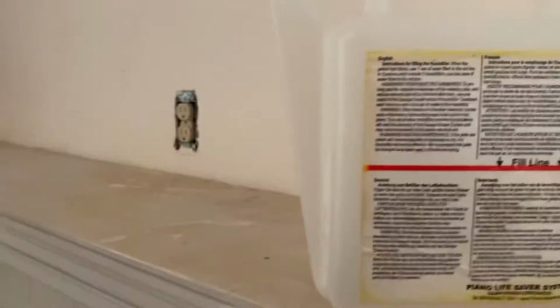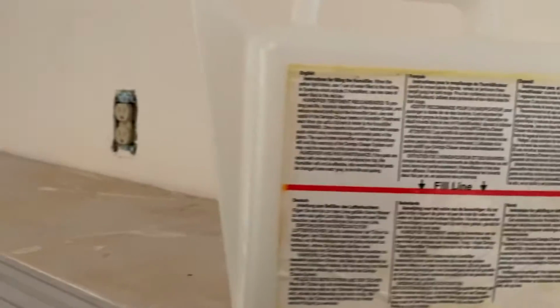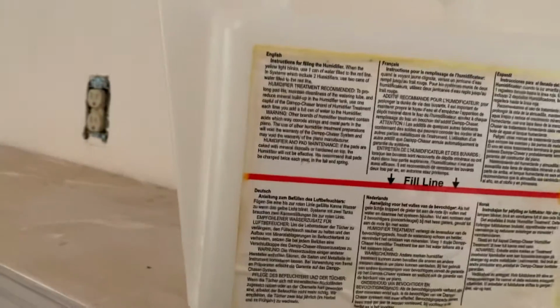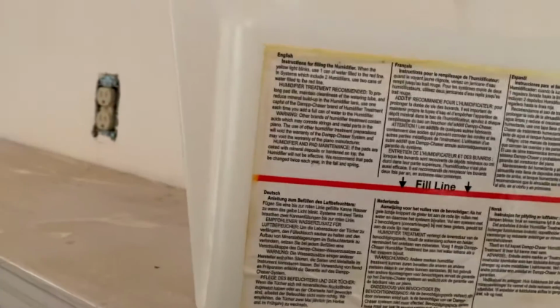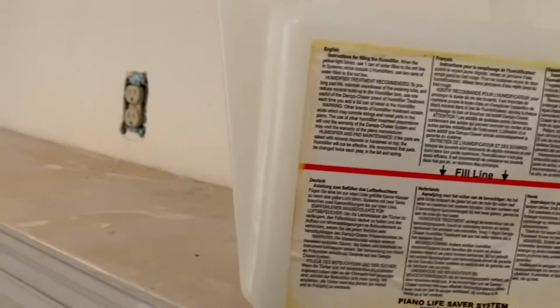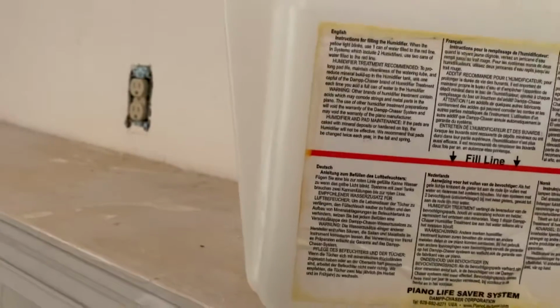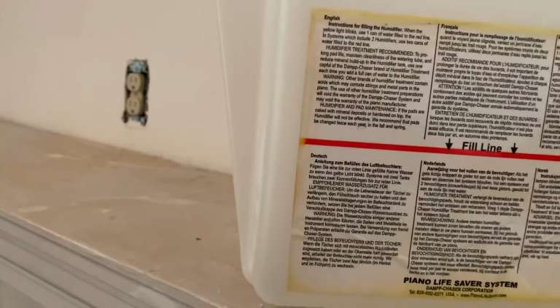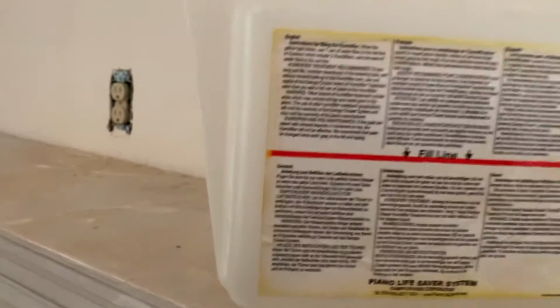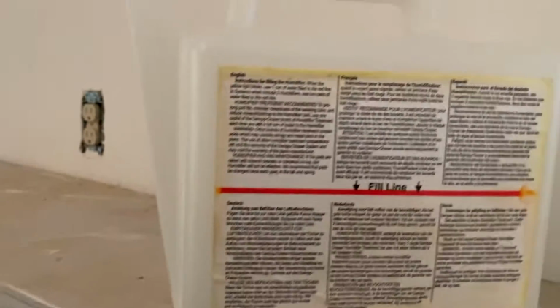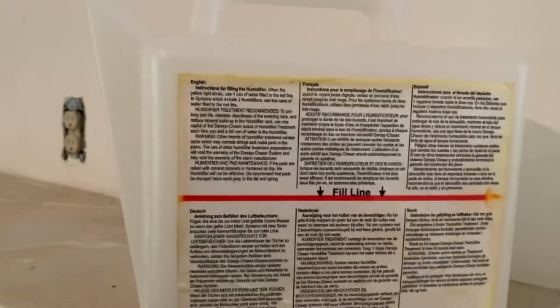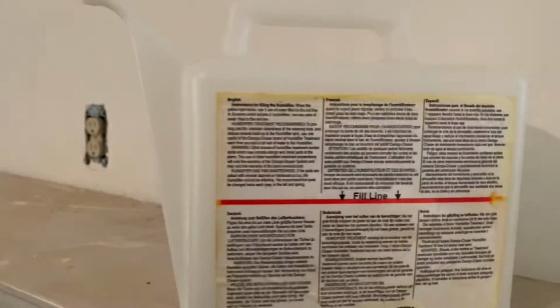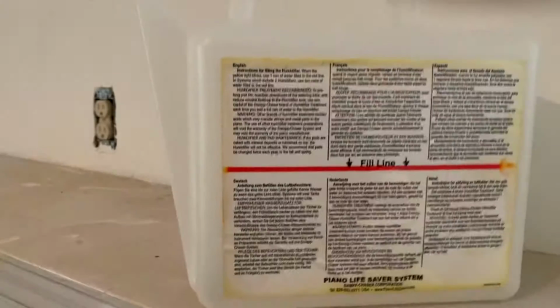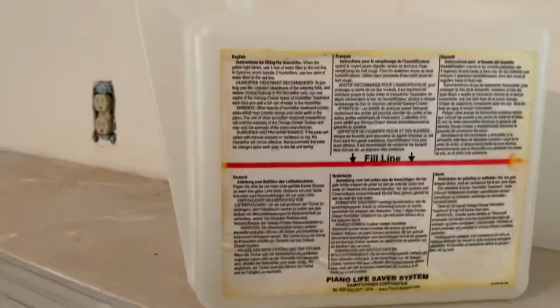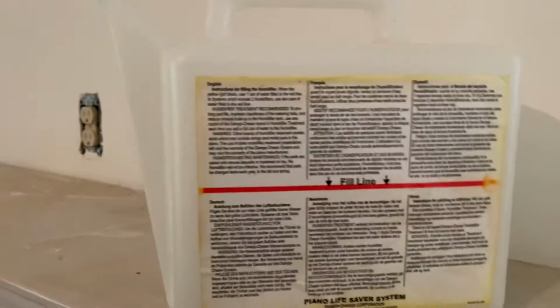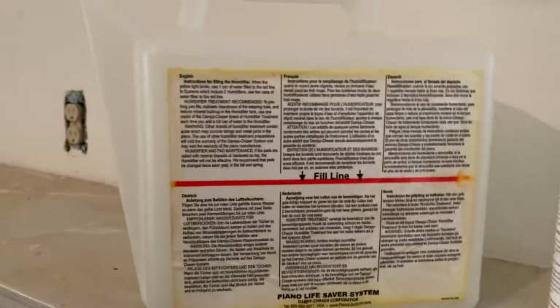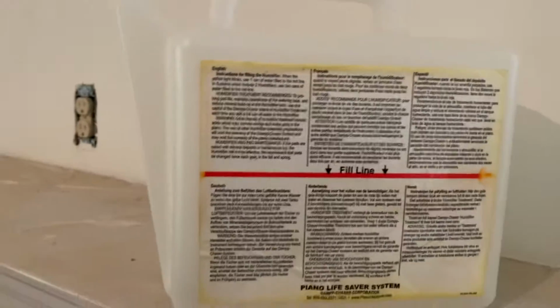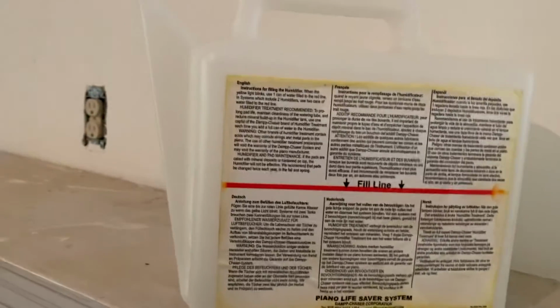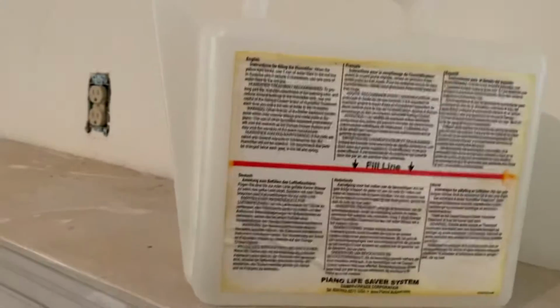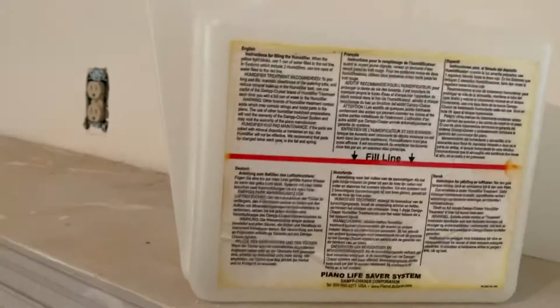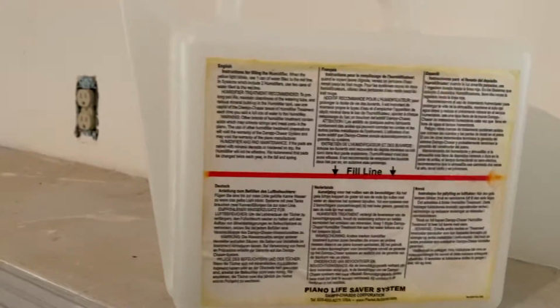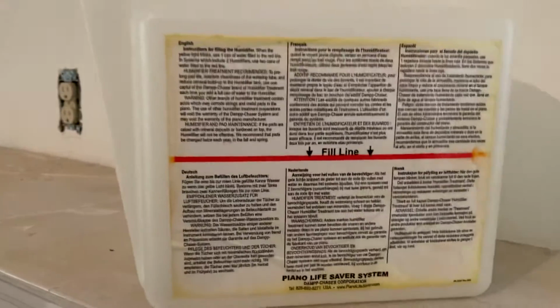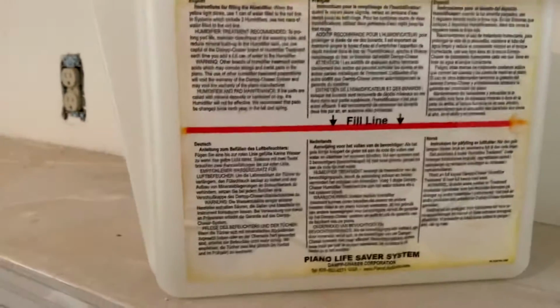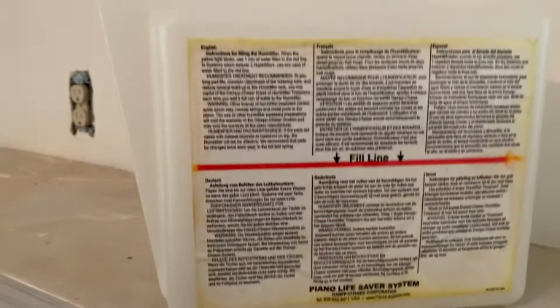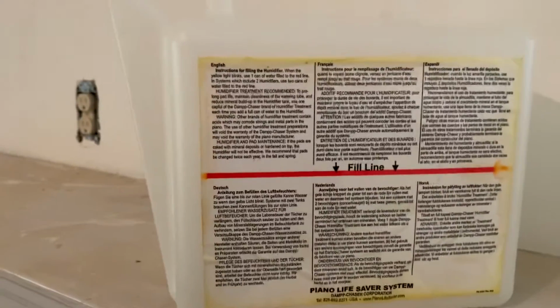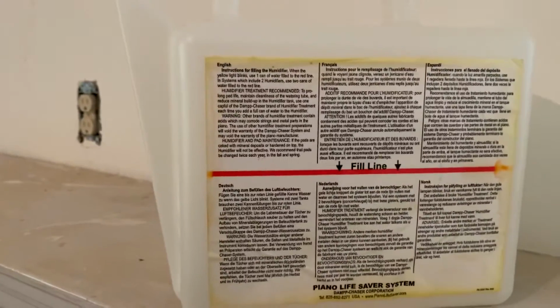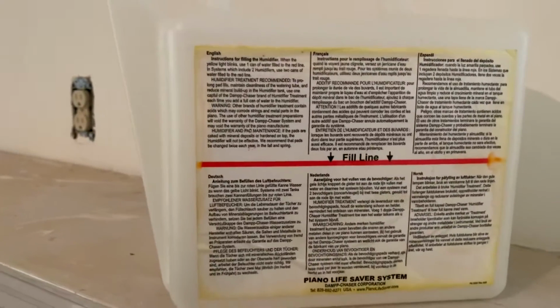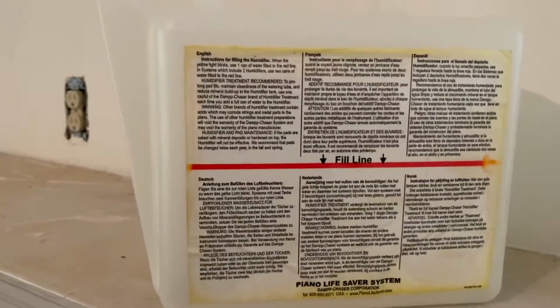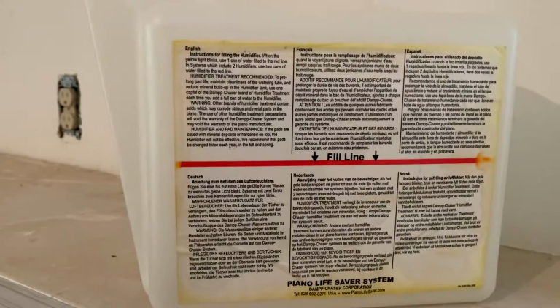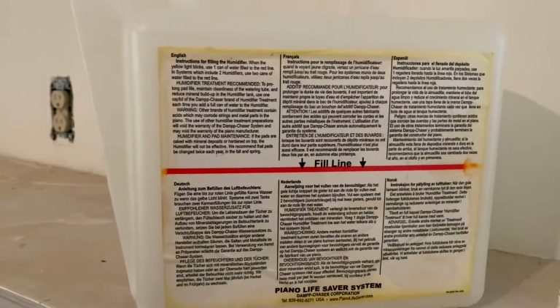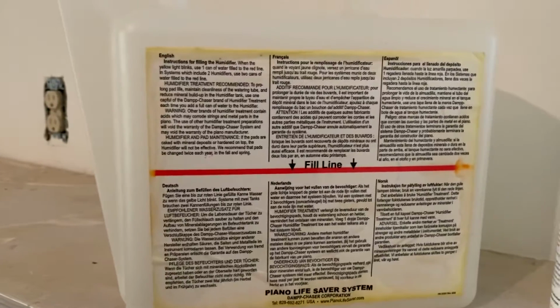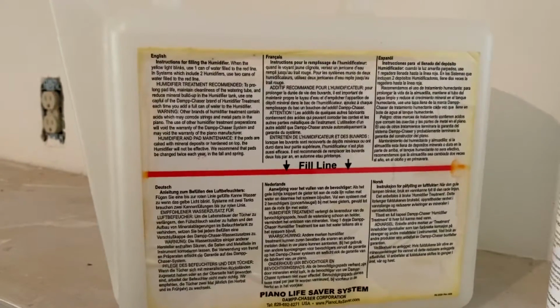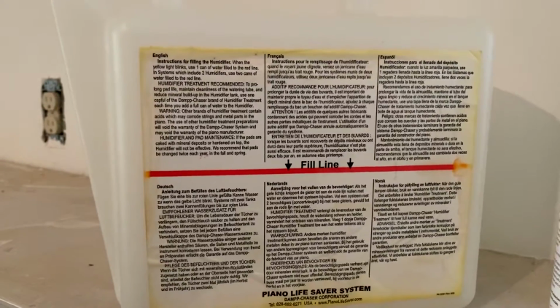The additive is added afterwards, because if you put it in first and then add the tap water it will tend to foam up.